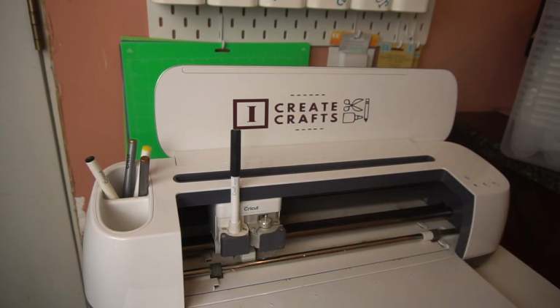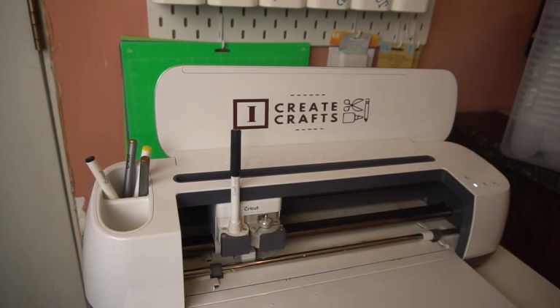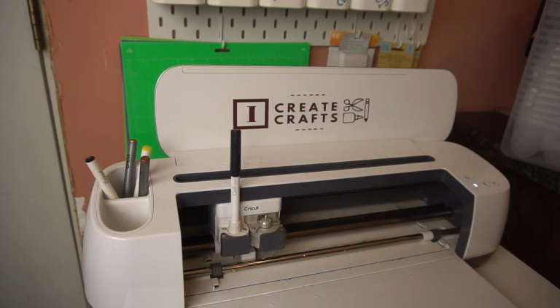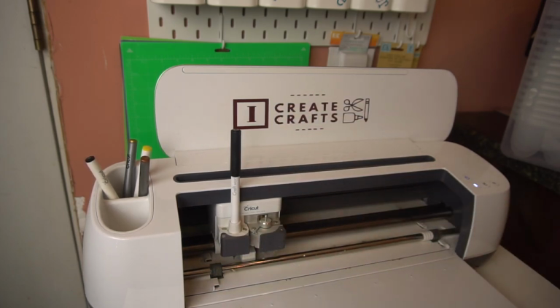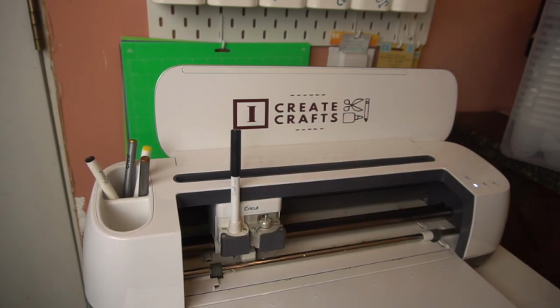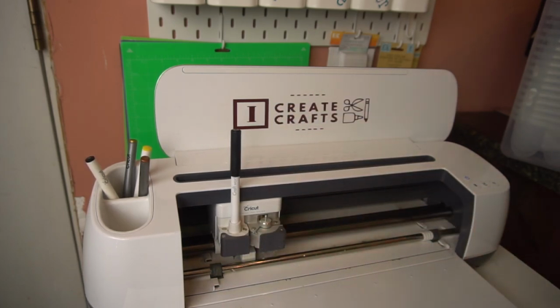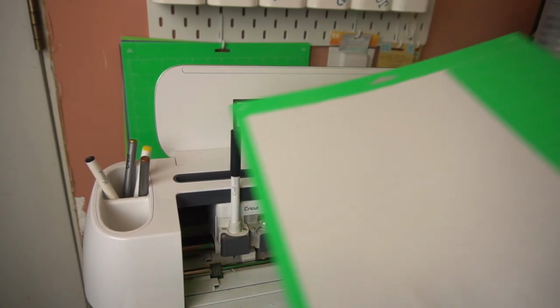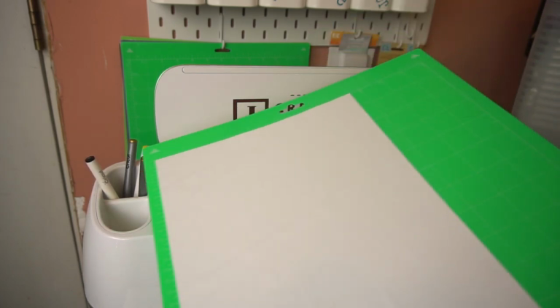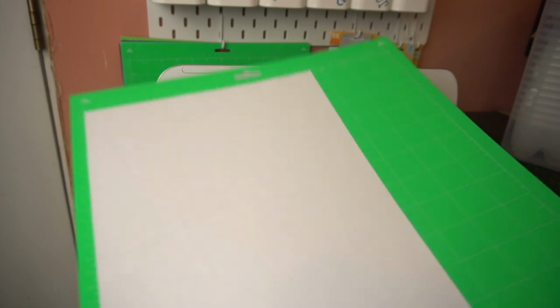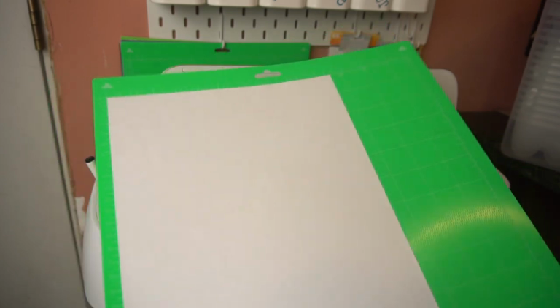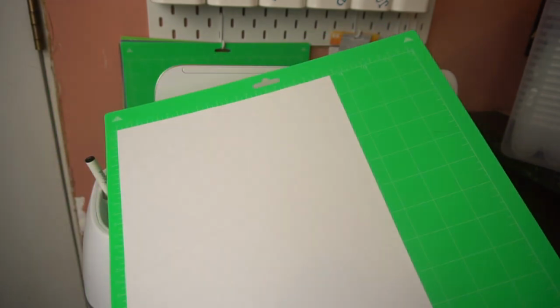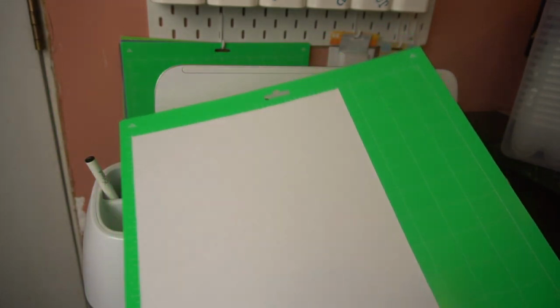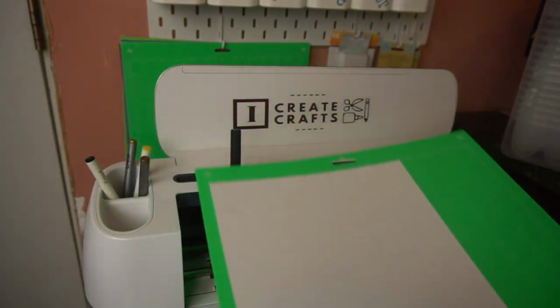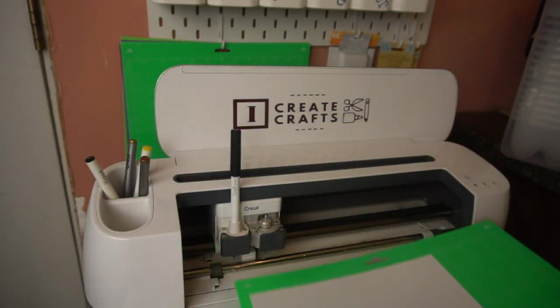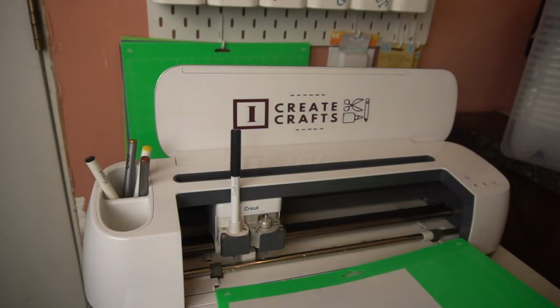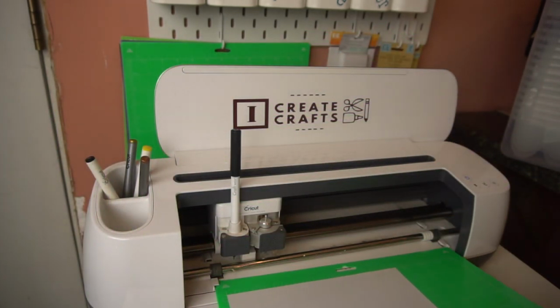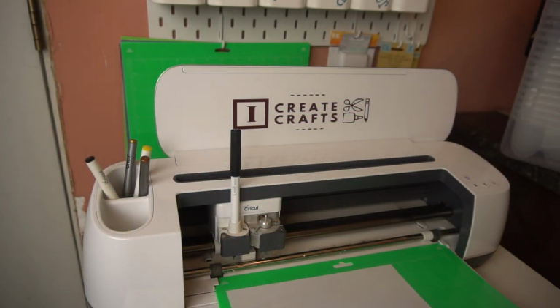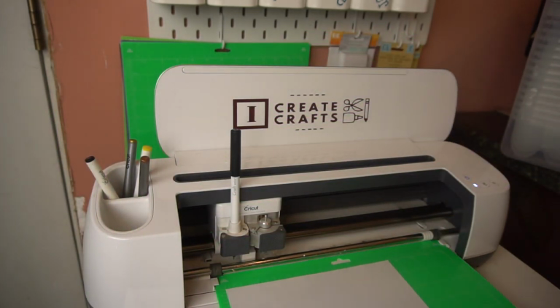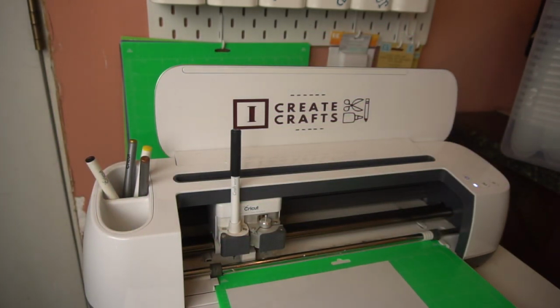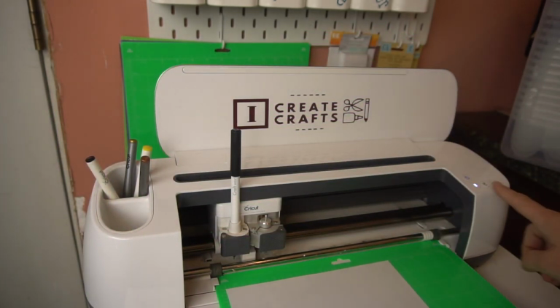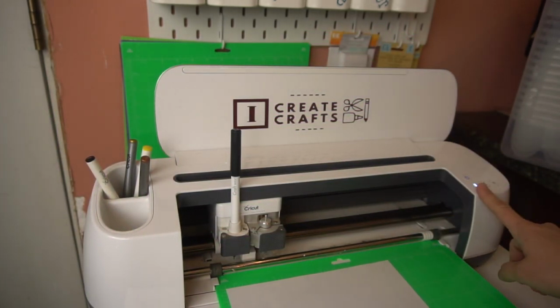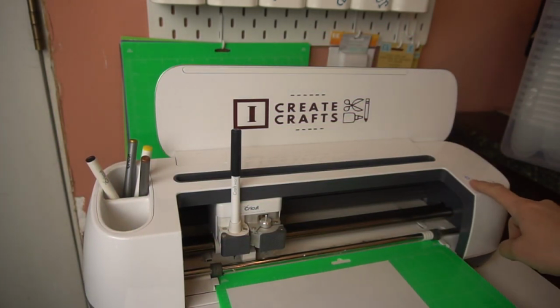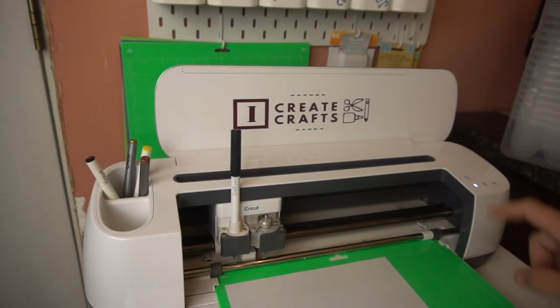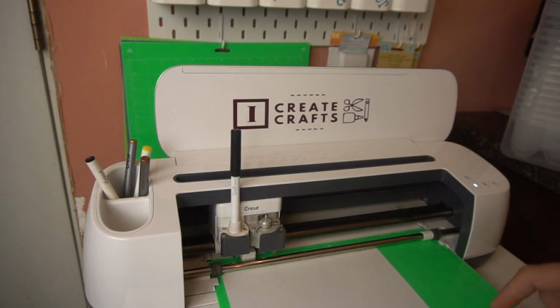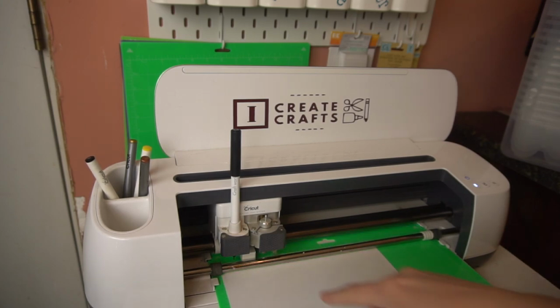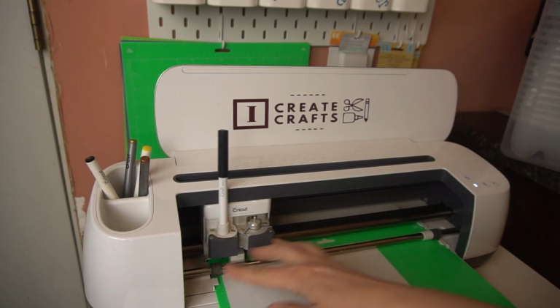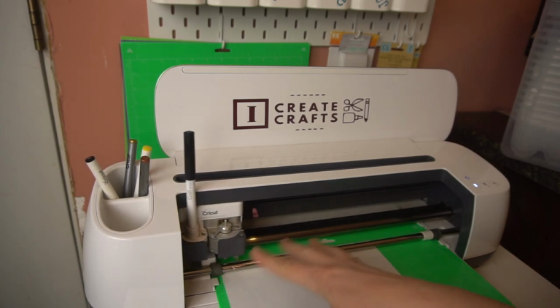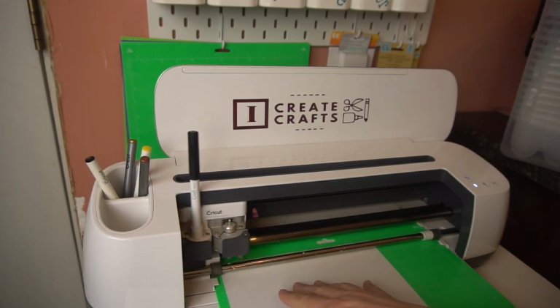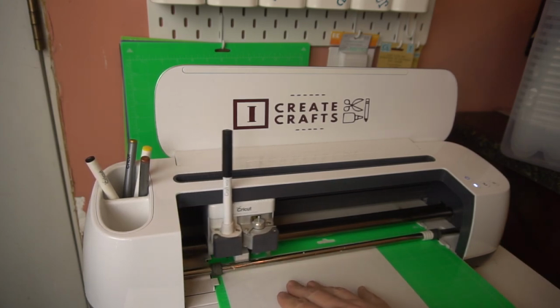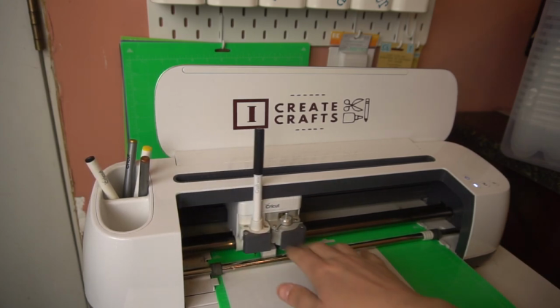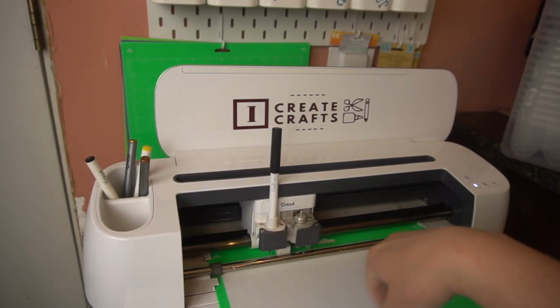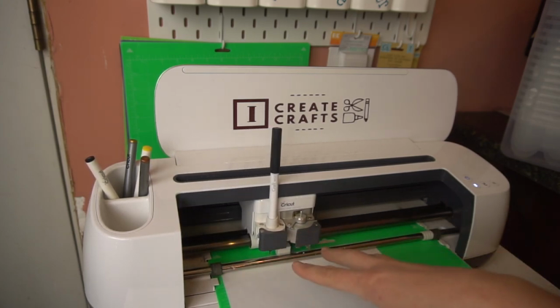I already have my stuff in design space ready to go. I have my piece of paper on my mat already. I'm just going to go ahead and throw that in here, push the flashing arrow, and show you how this draws this out.